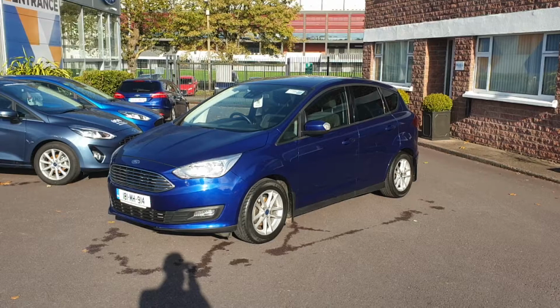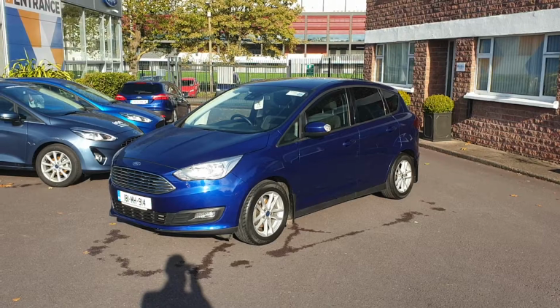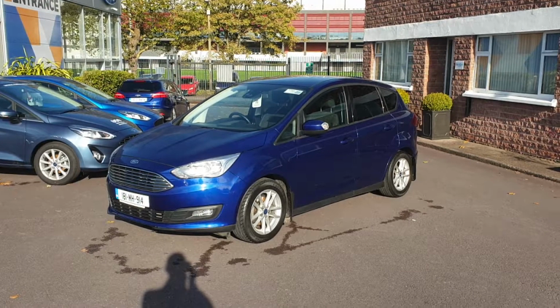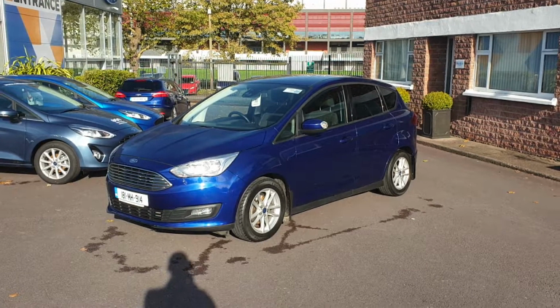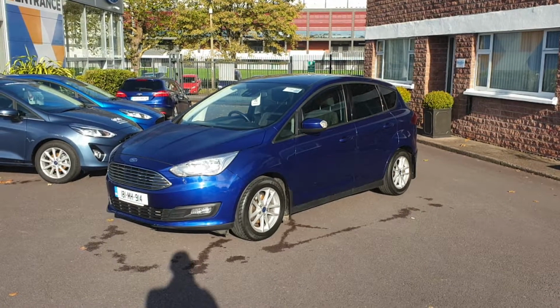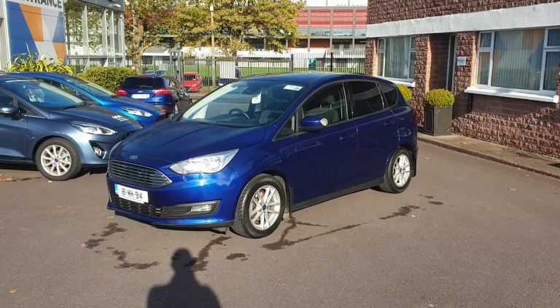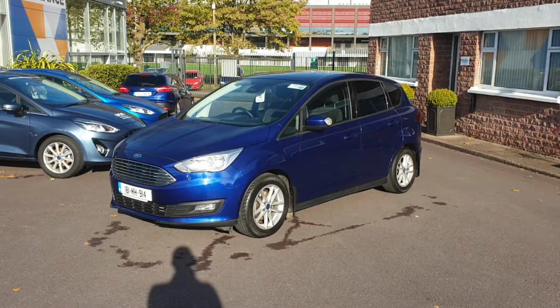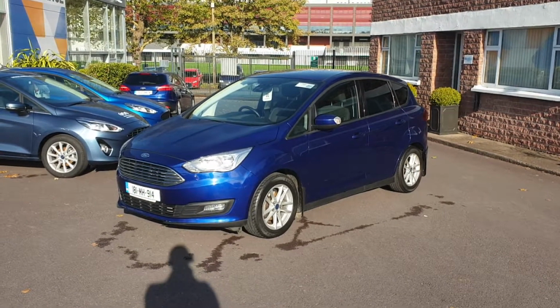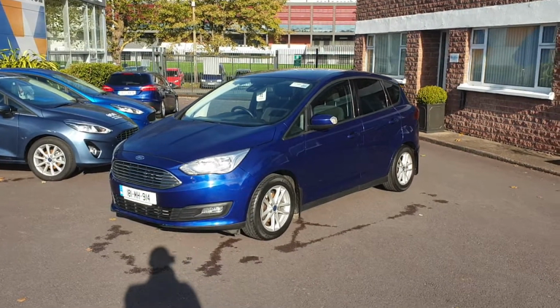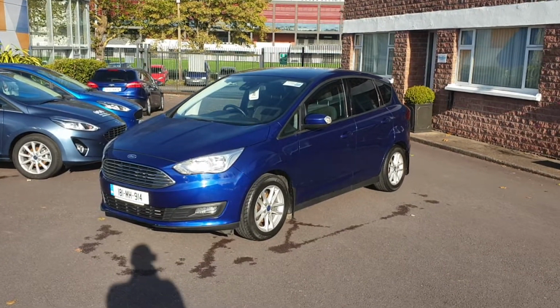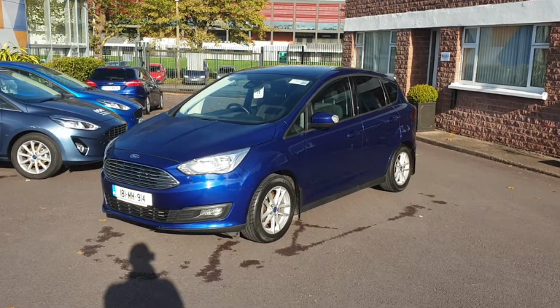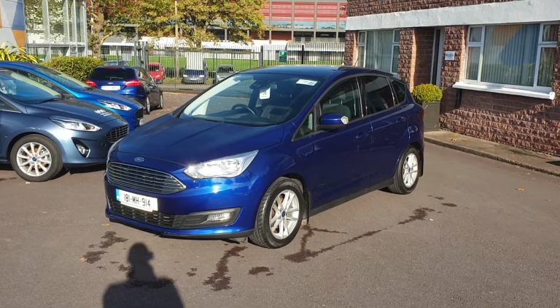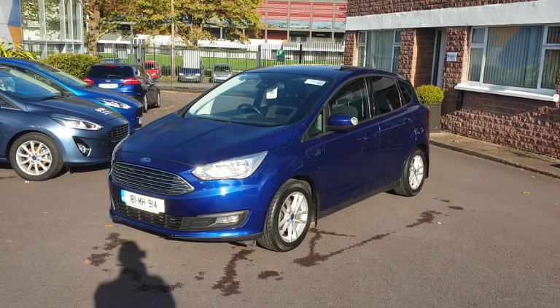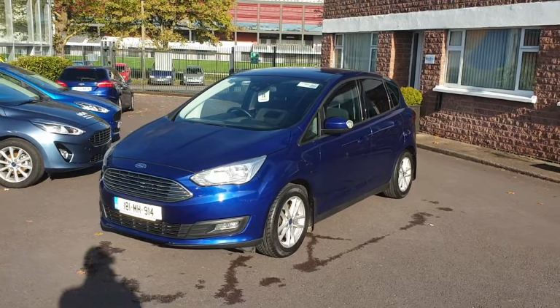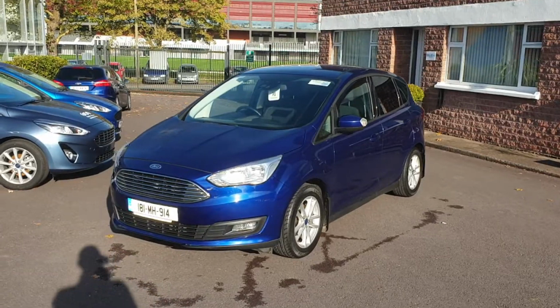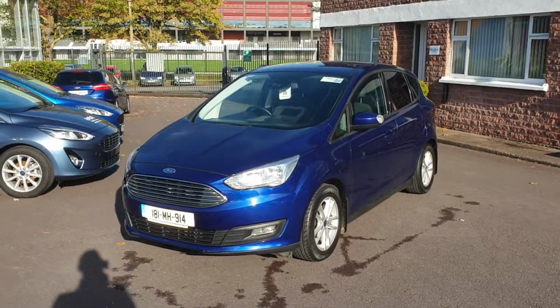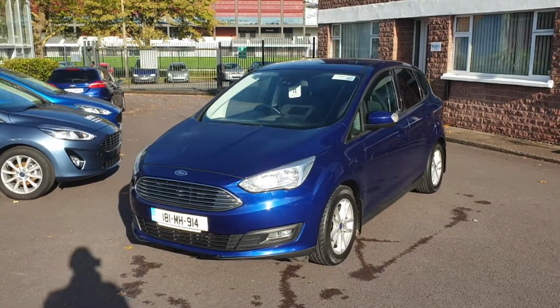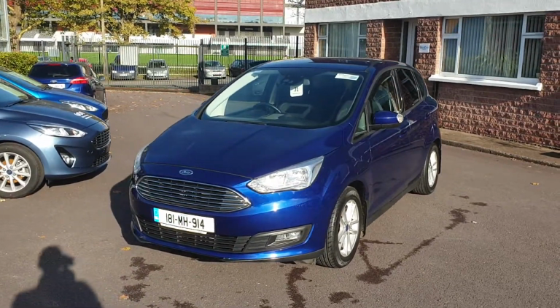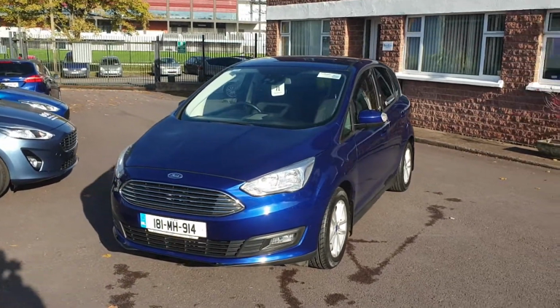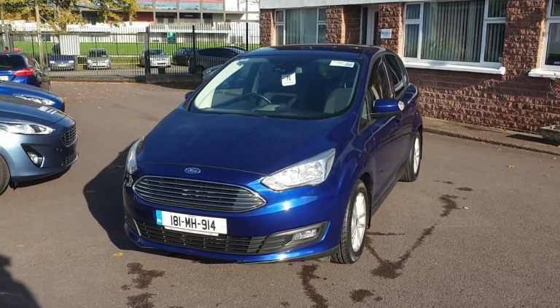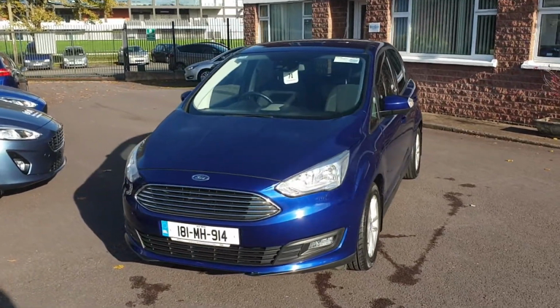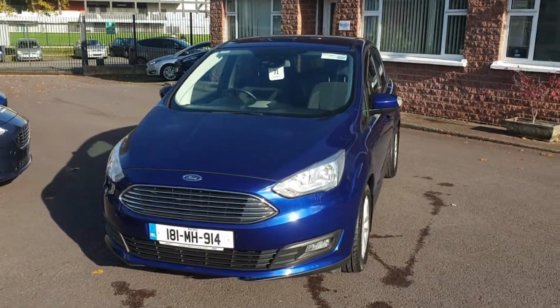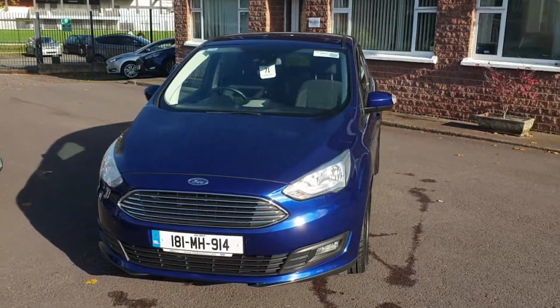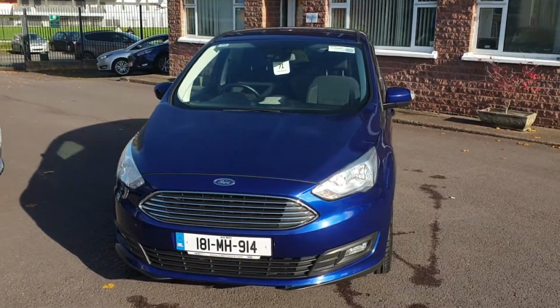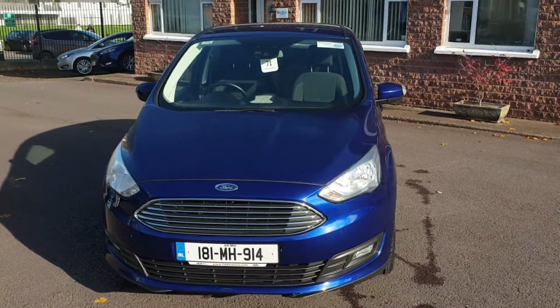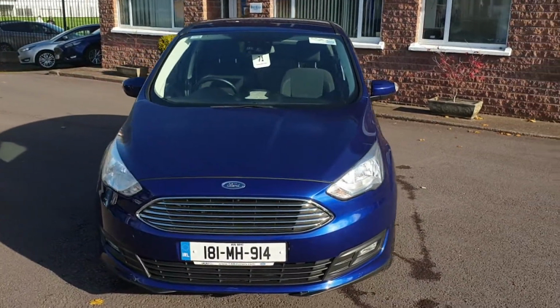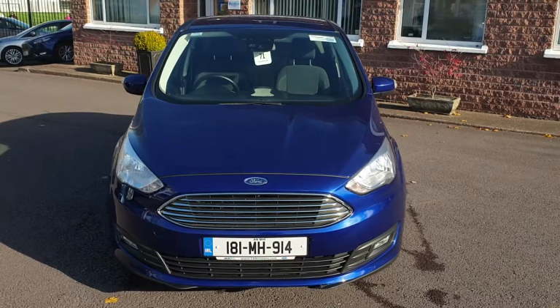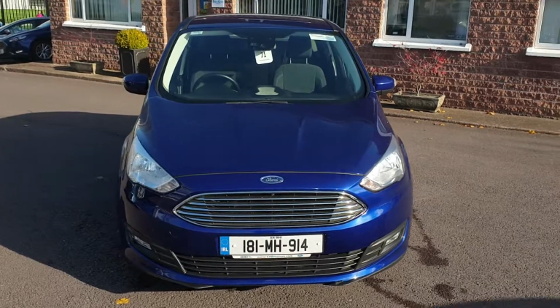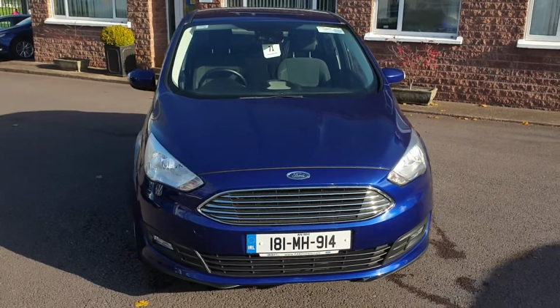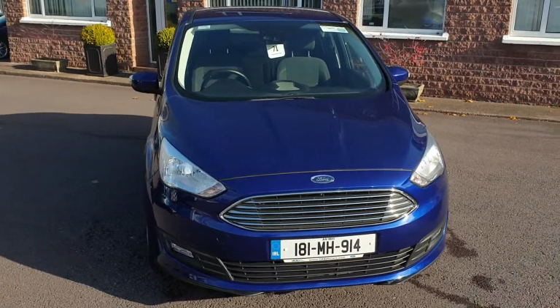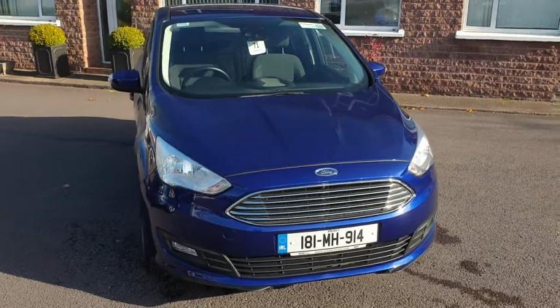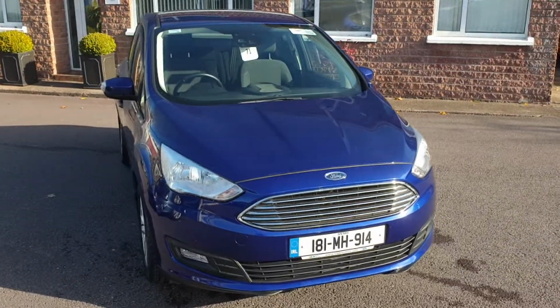Hello everybody, Barry here from CAB Motors in Blackrock in Cork. Let's give you a look at this 2018 Ford C-Max, 5-seater, Z-TEC model, 1.5 TDCi, 95 brake horsepower, 6-speed manual.